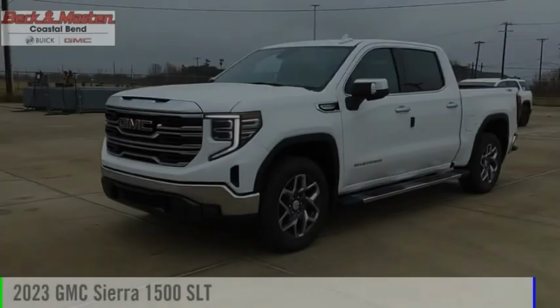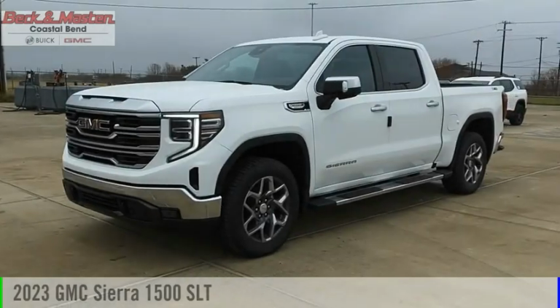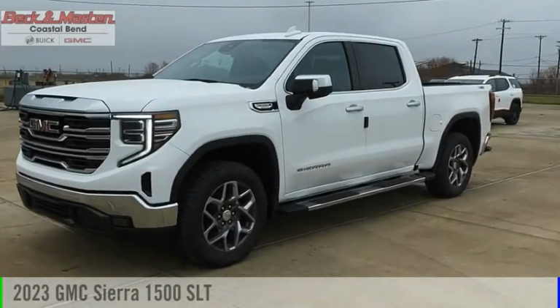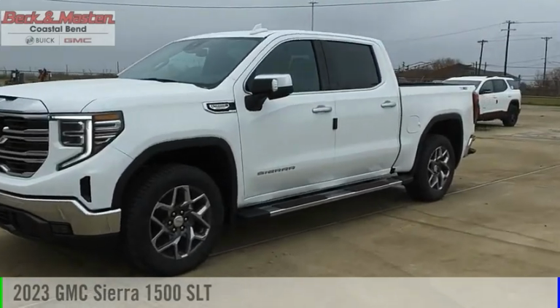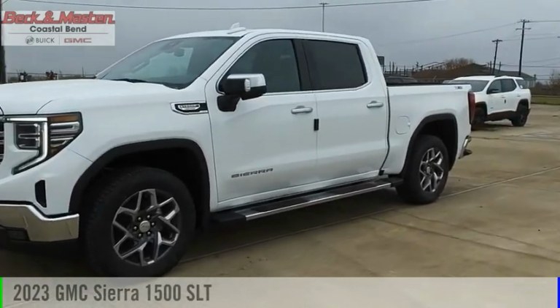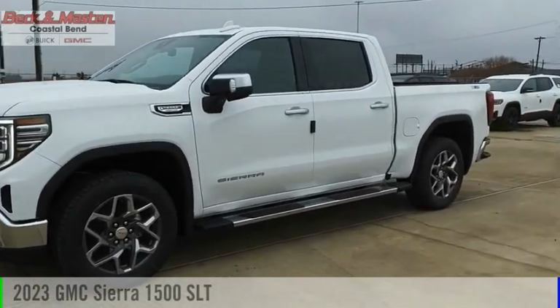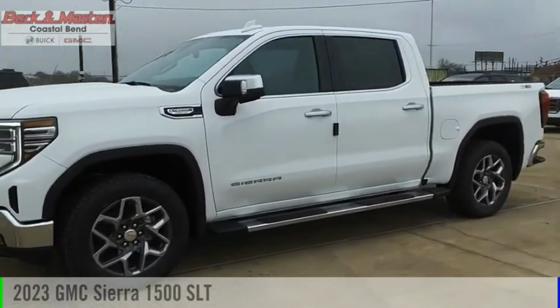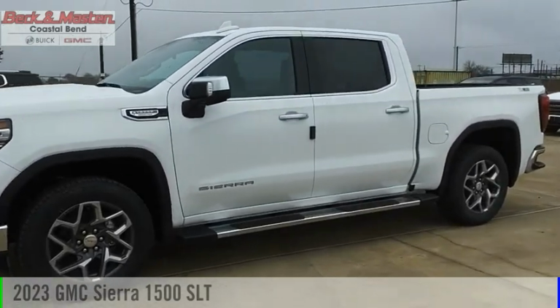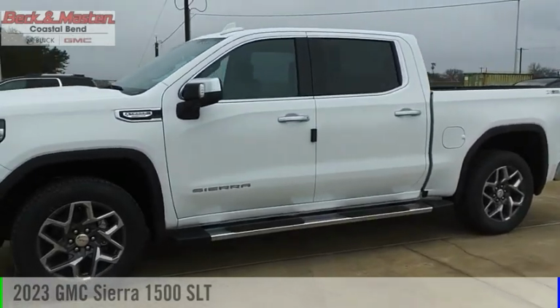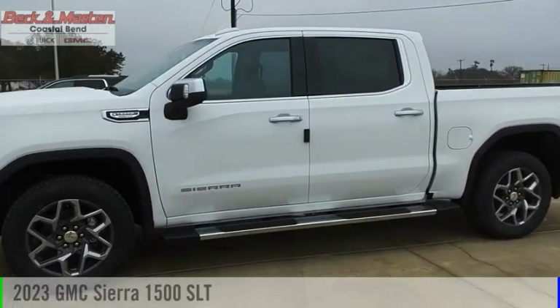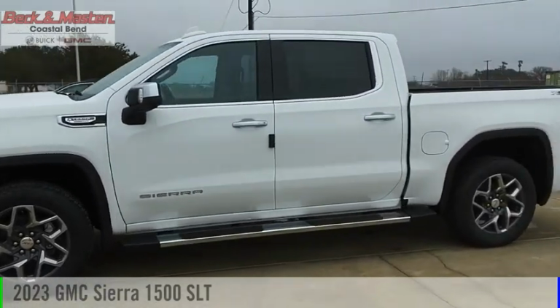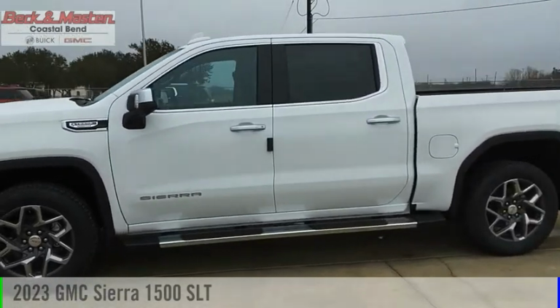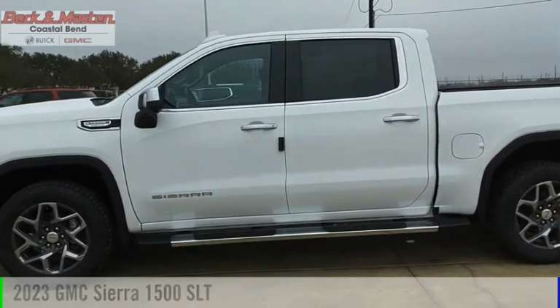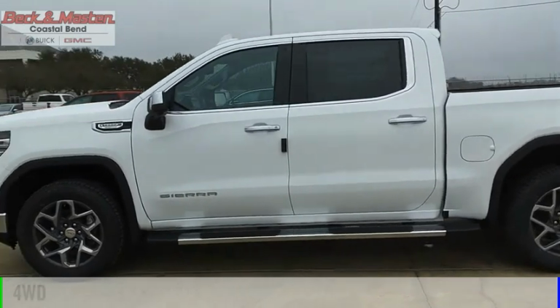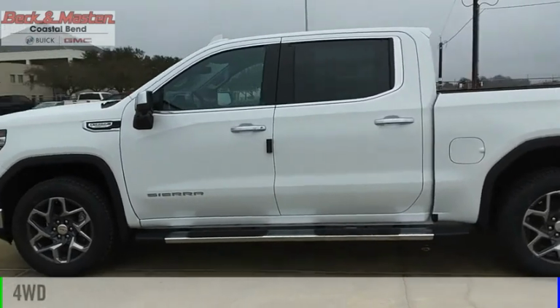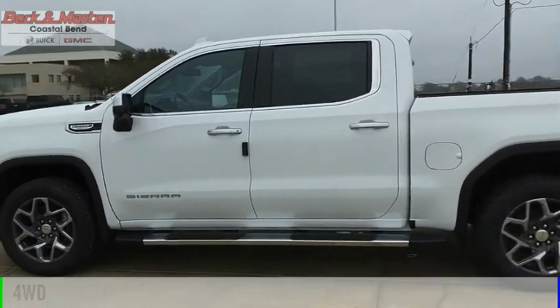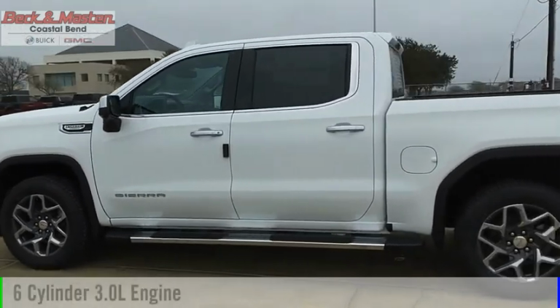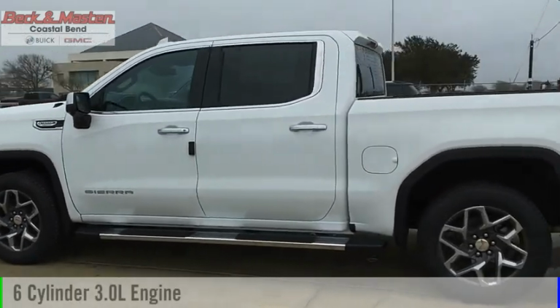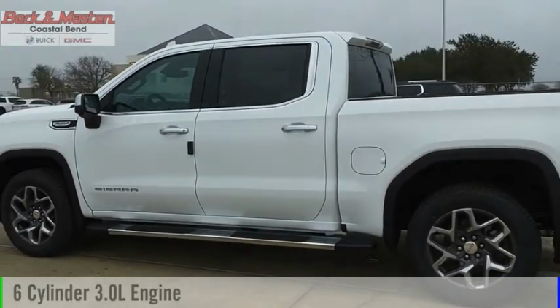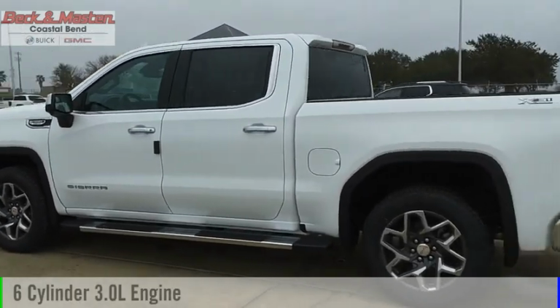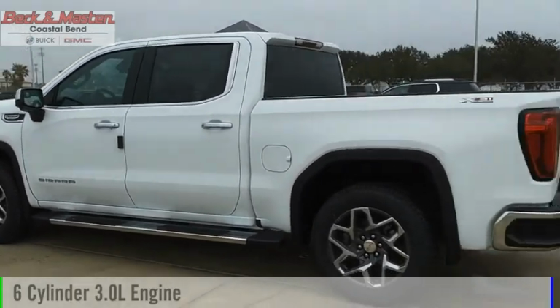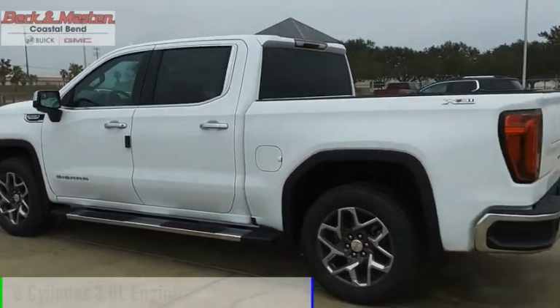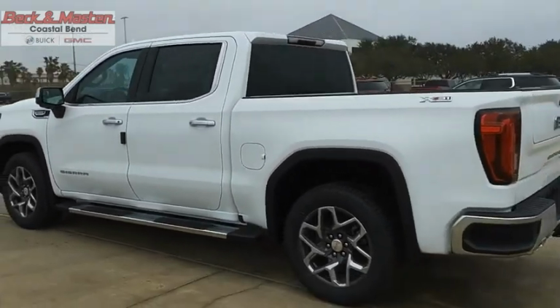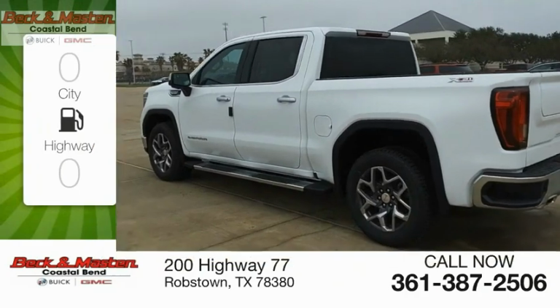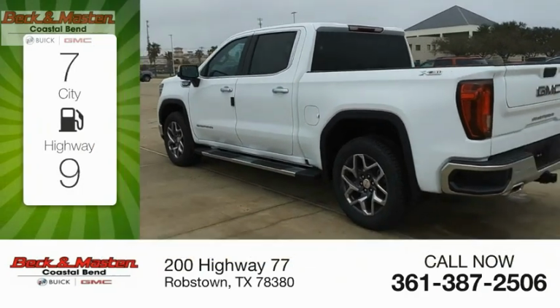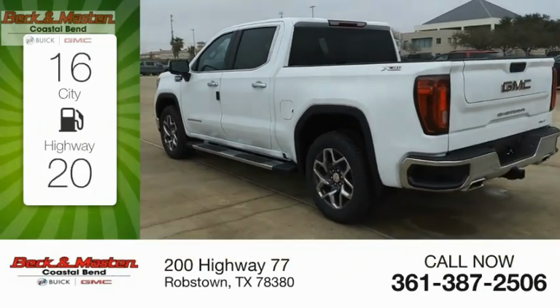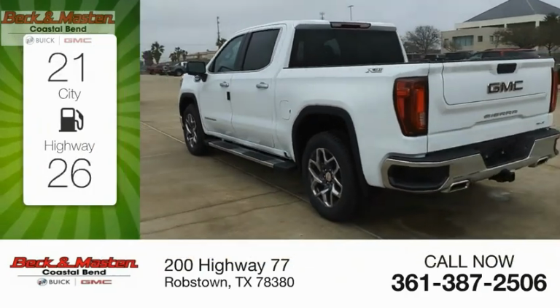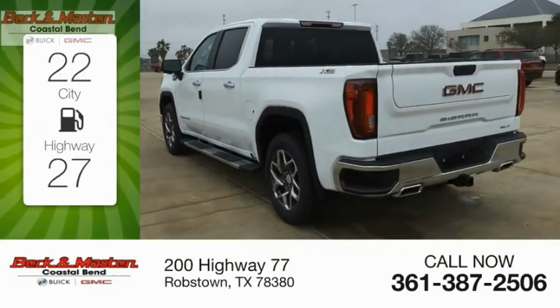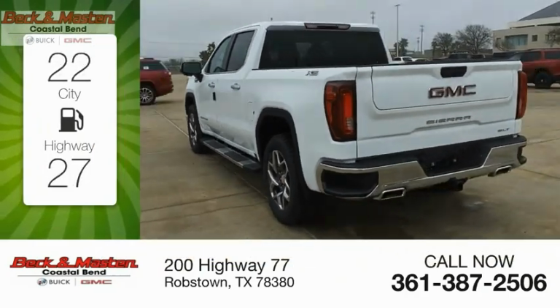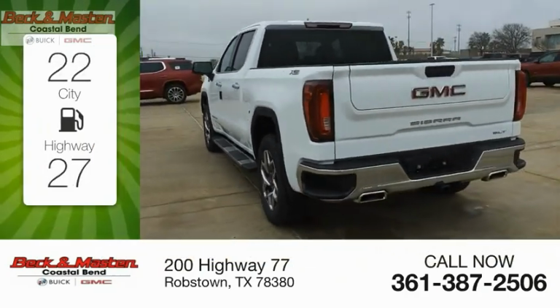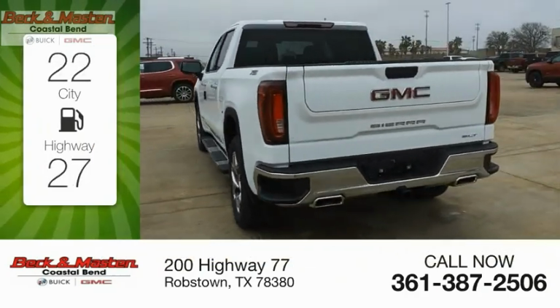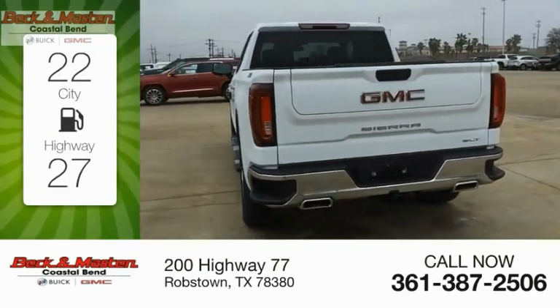Come test drive the 2023 Sierra 1500. This vehicle is powered by a four-wheel drive, six-cylinder, 3.0-liter engine. Great fuel efficiency saves you money by requiring fewer trips to the gas station.